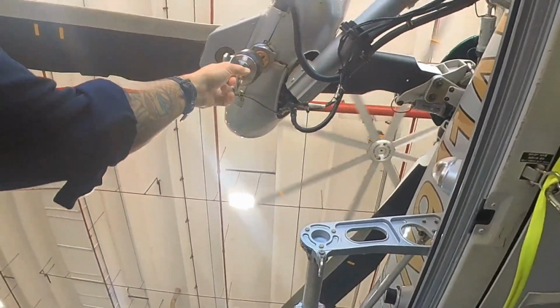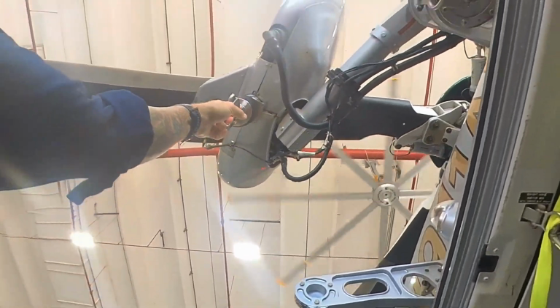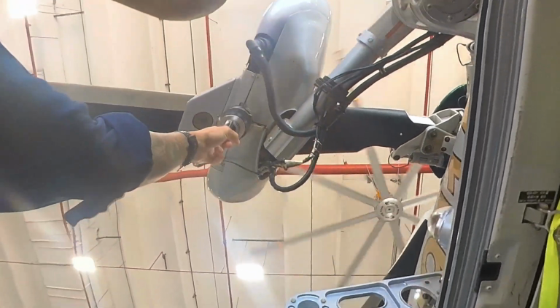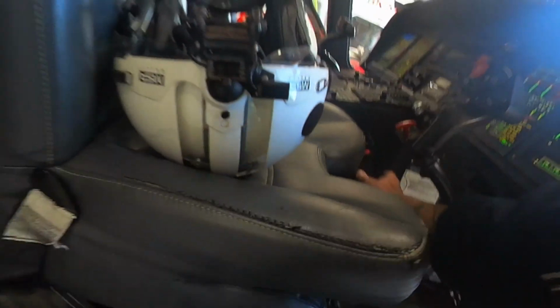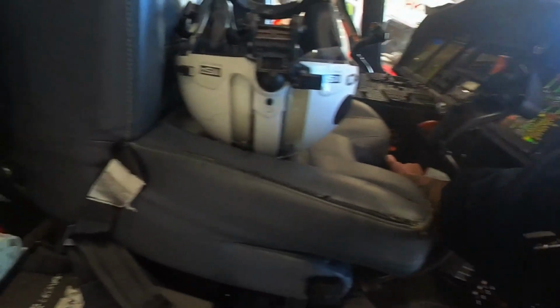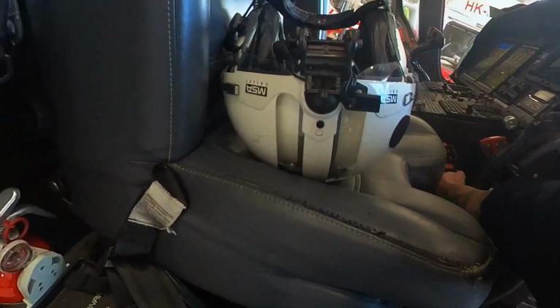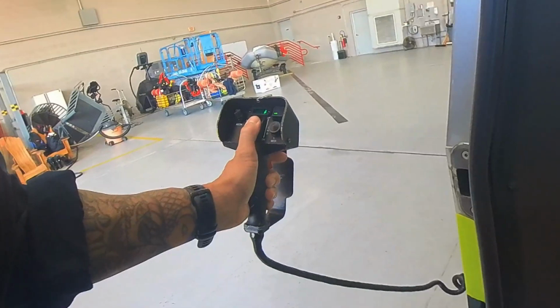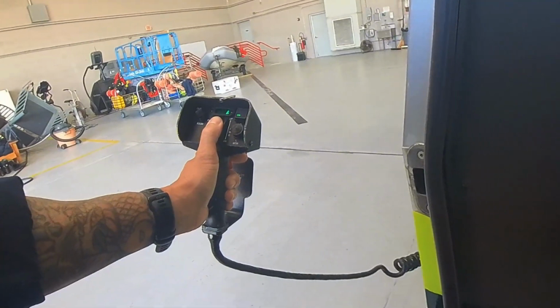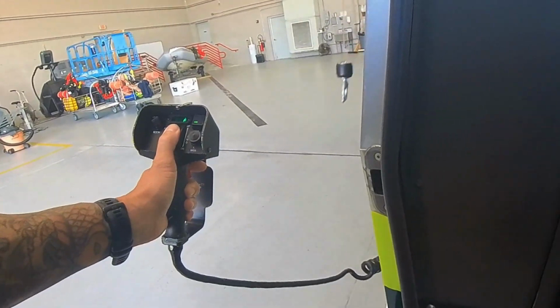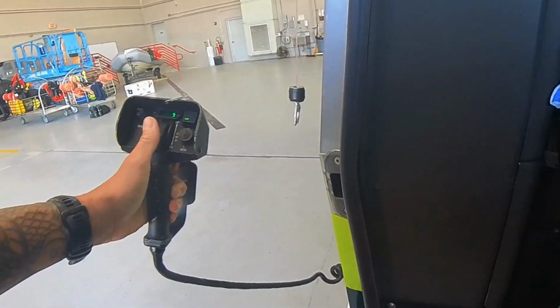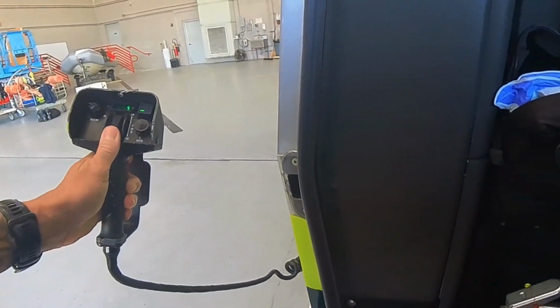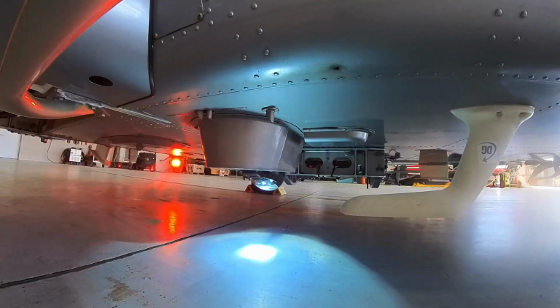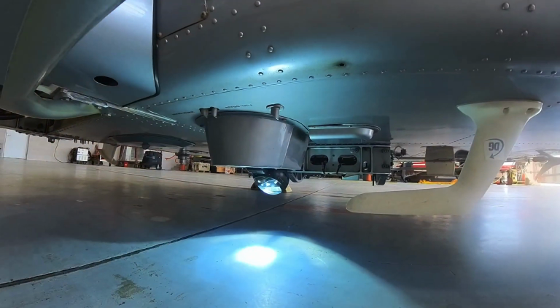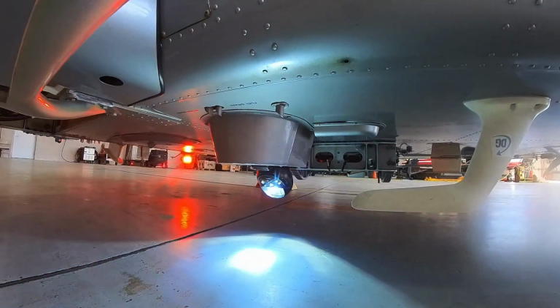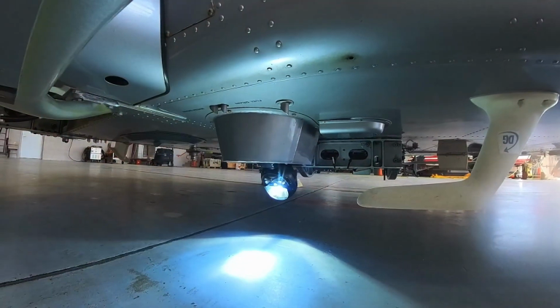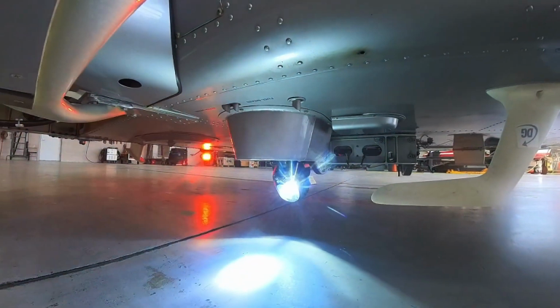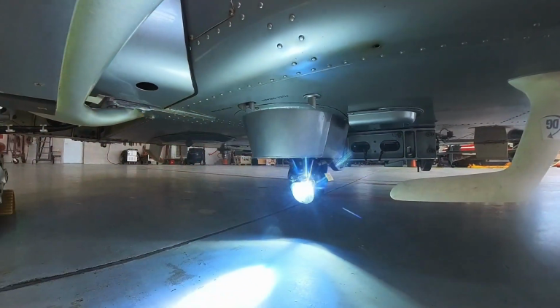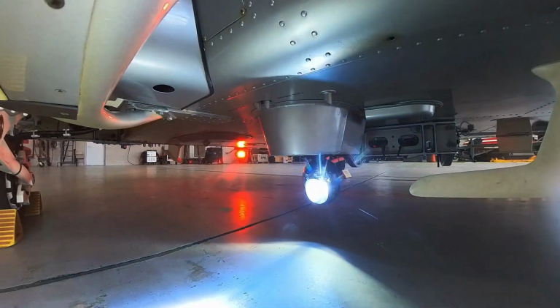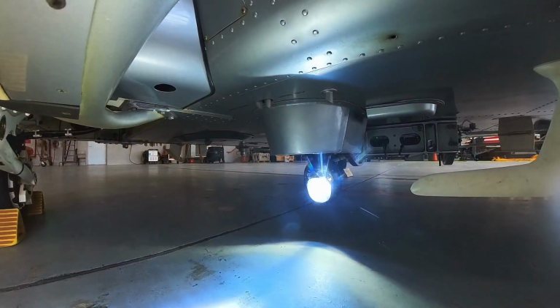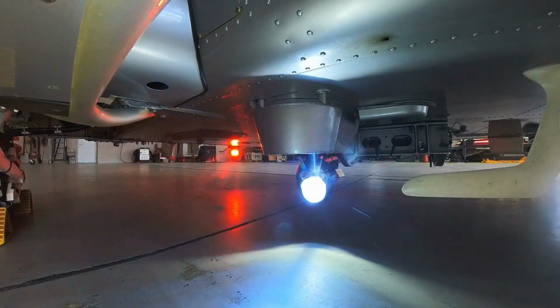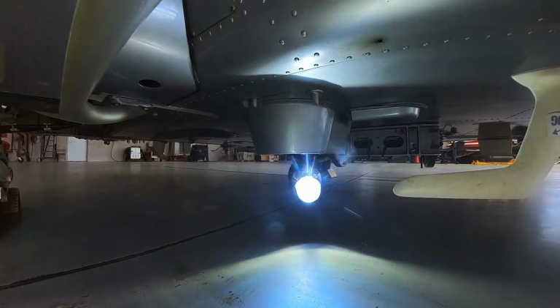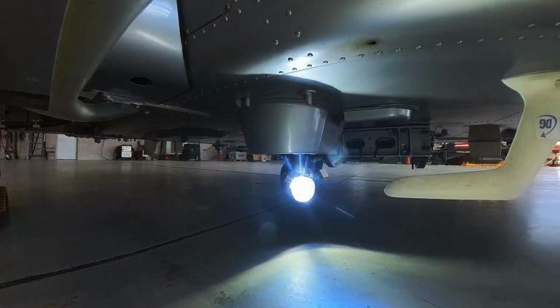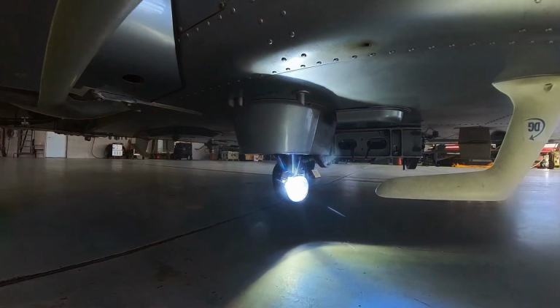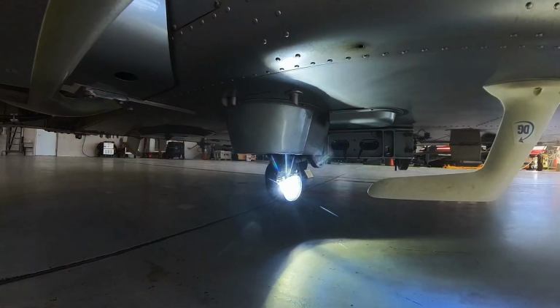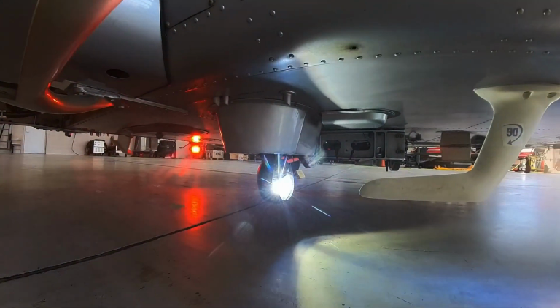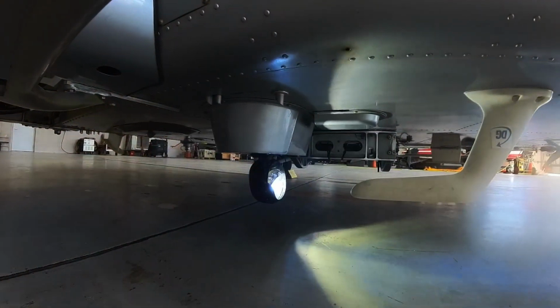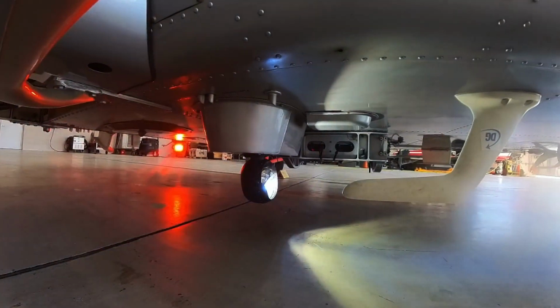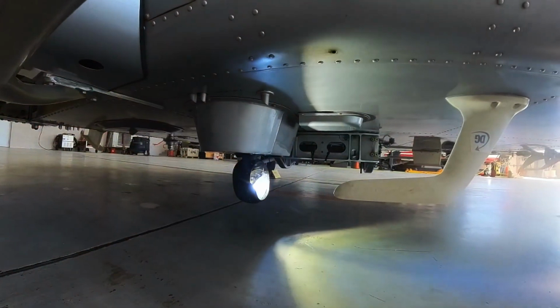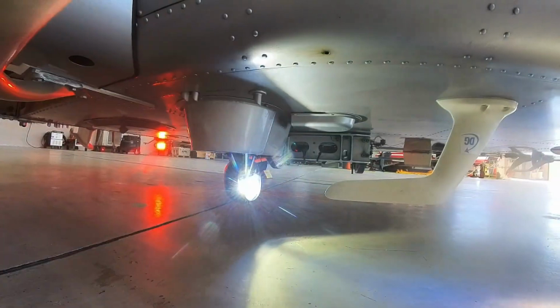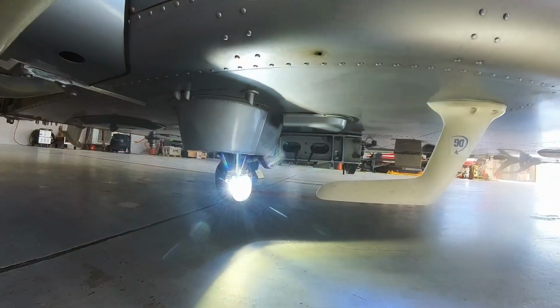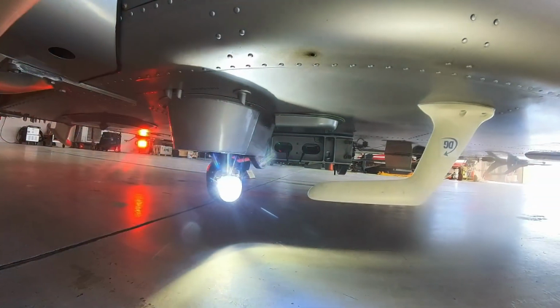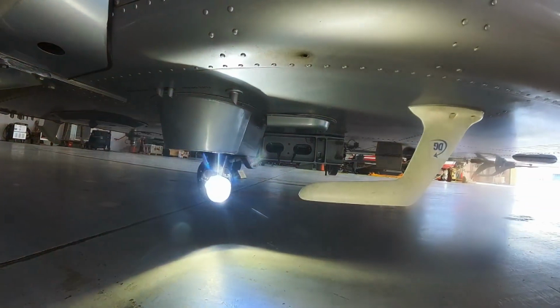Then I'm going to take the commander's override and make sure that the commander has access. And I'm going to check the search light — make sure that my search light, which I control in the back, is working properly, as it is here.